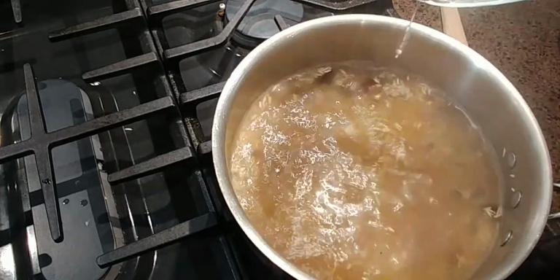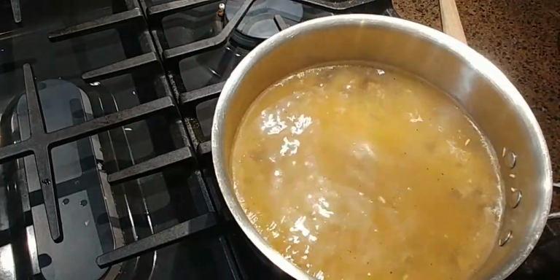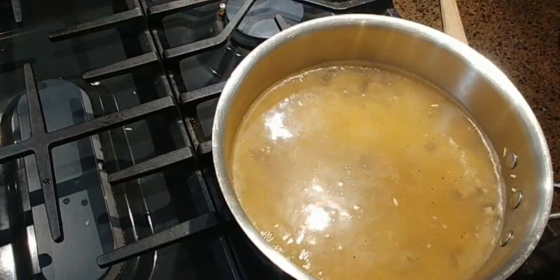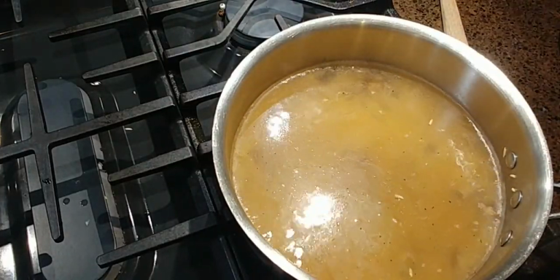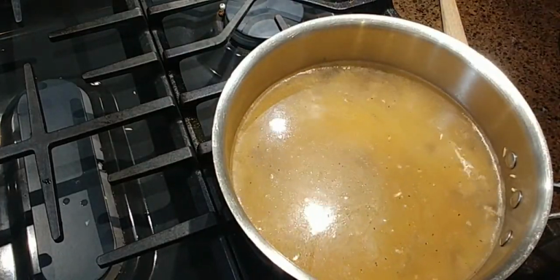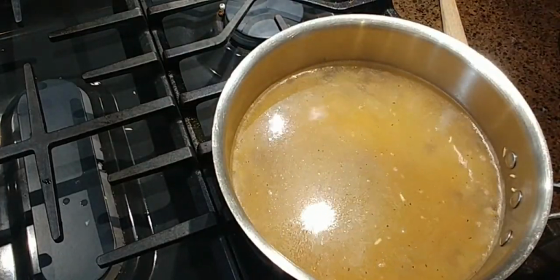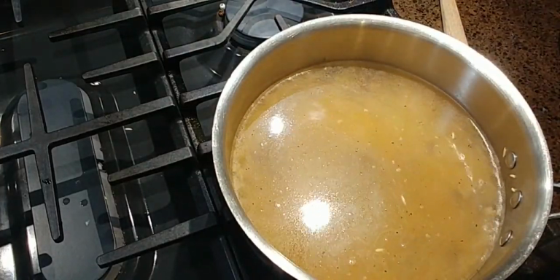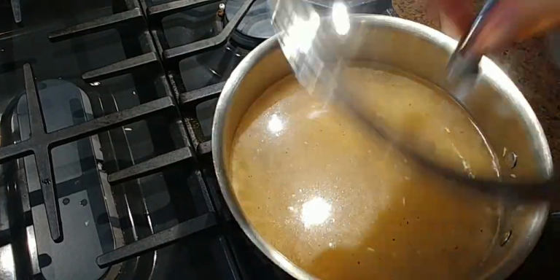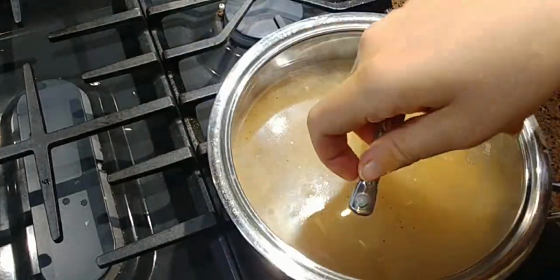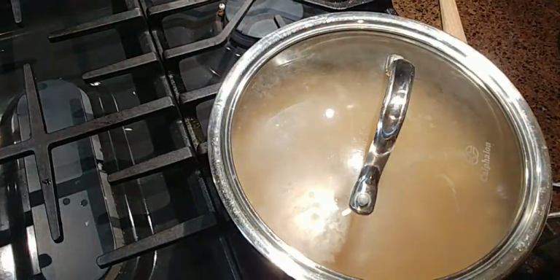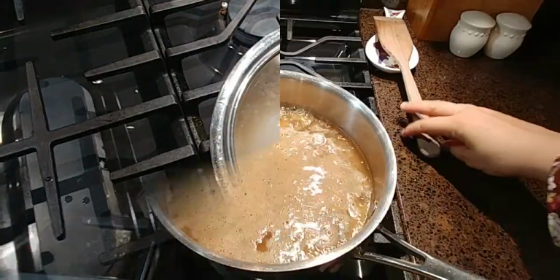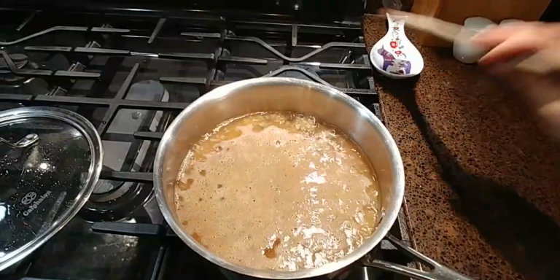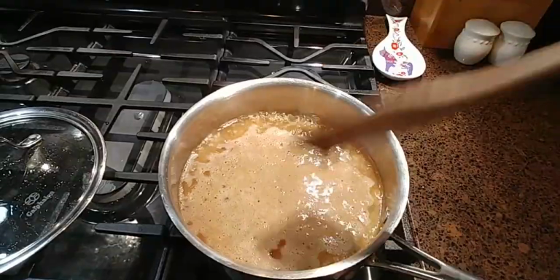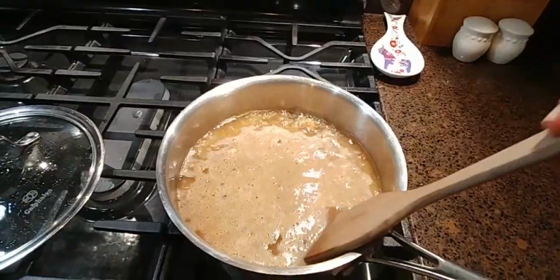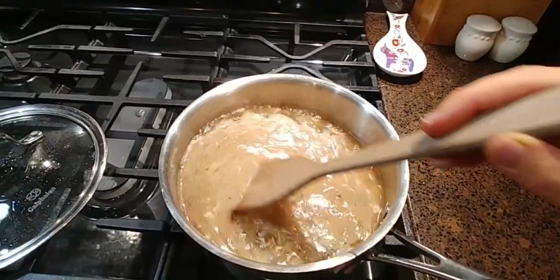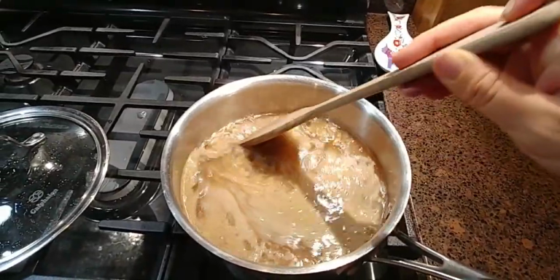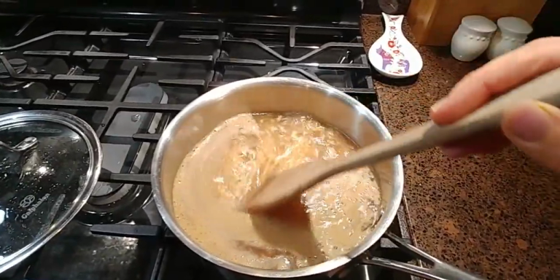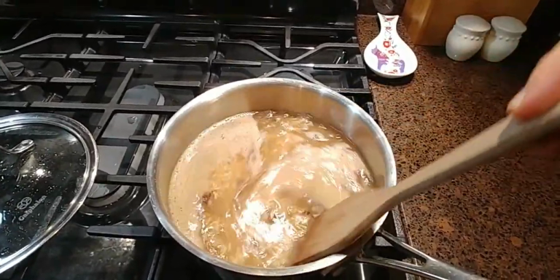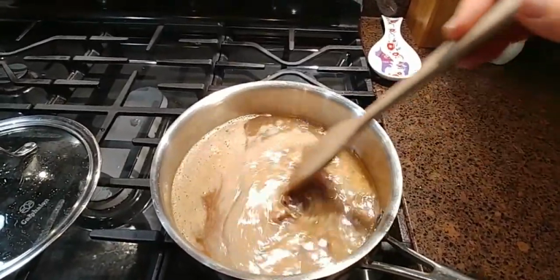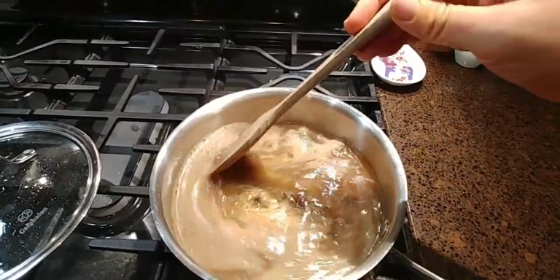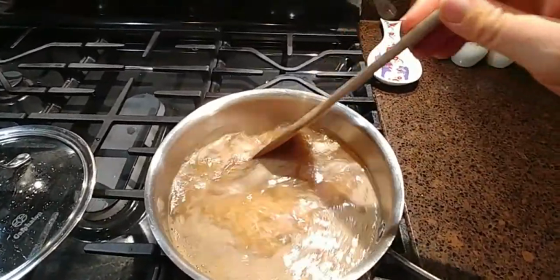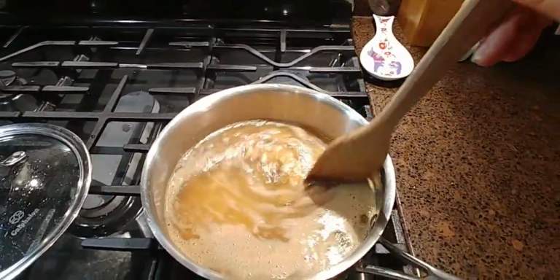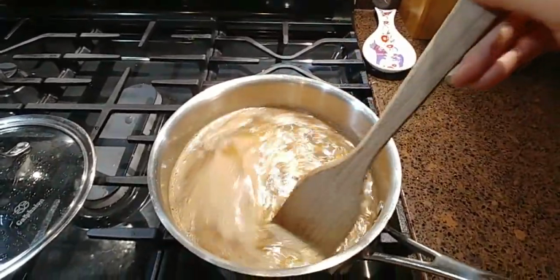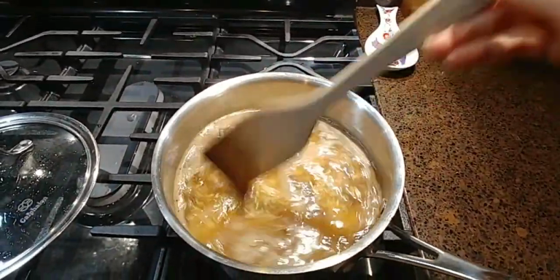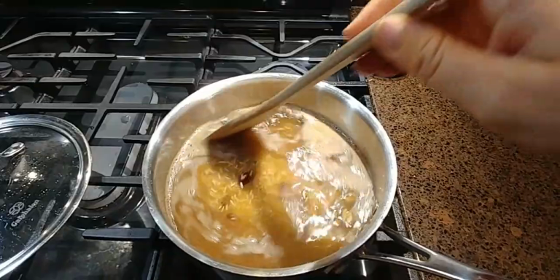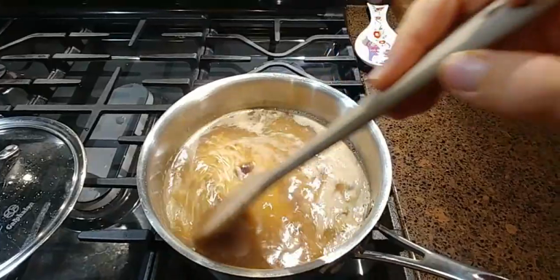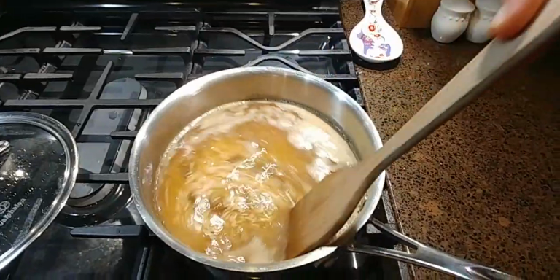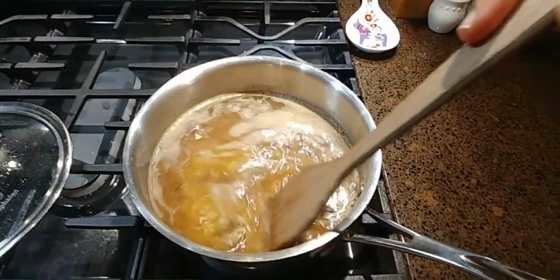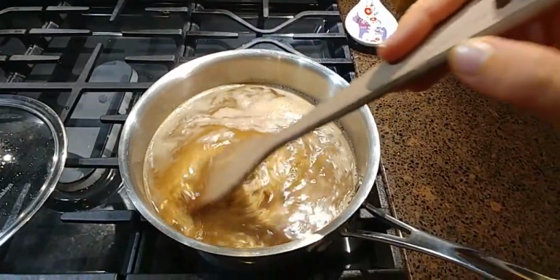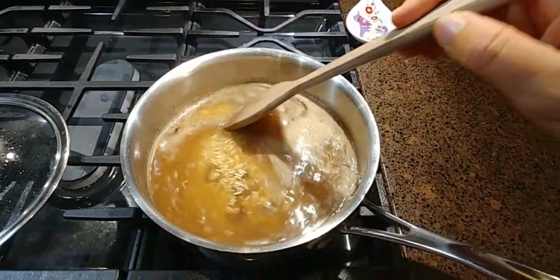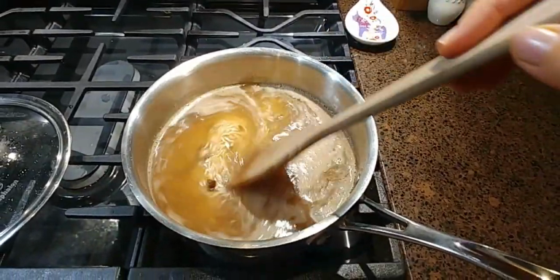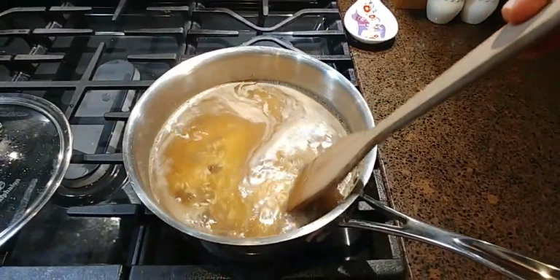Now we're going to add our water, turn the heat up, cover it, and bring it to a boil. Now that everything is boiling, I'm just going to give it a nice stir before we start the actual cooking process, just to make sure everything's combined.